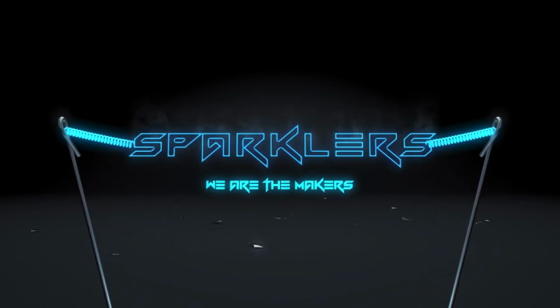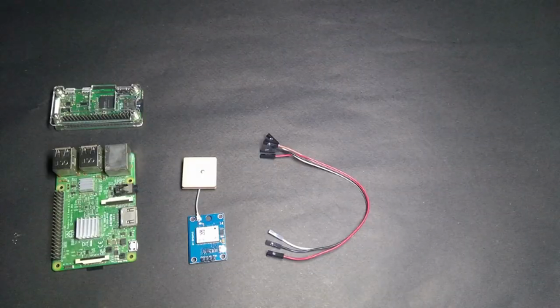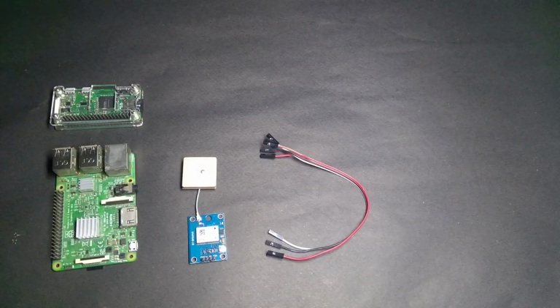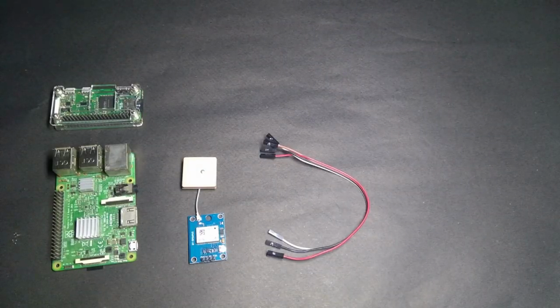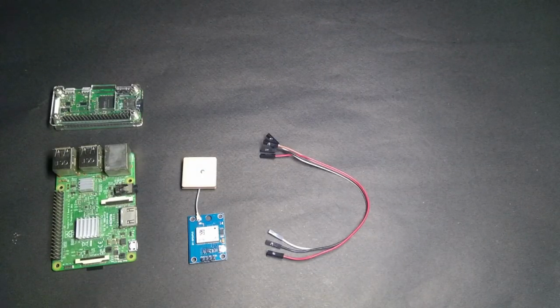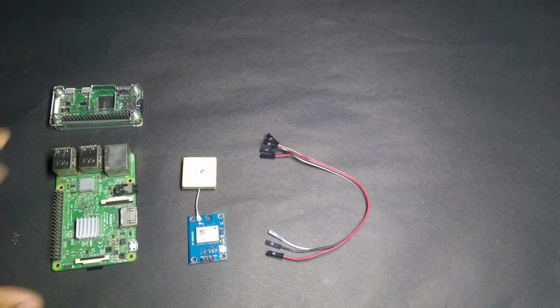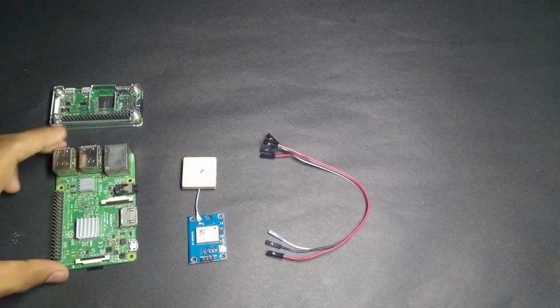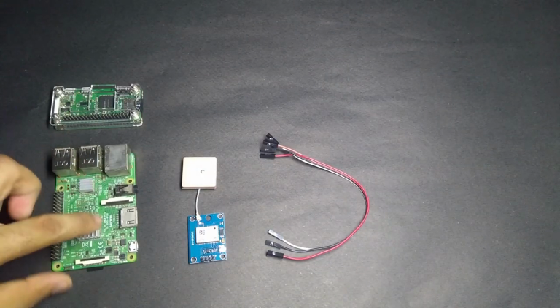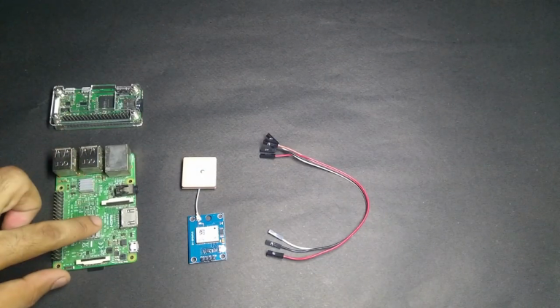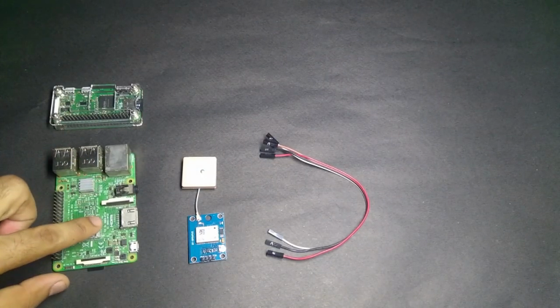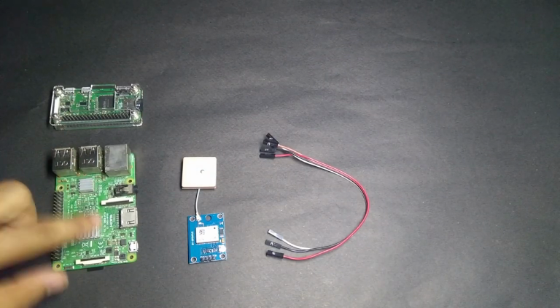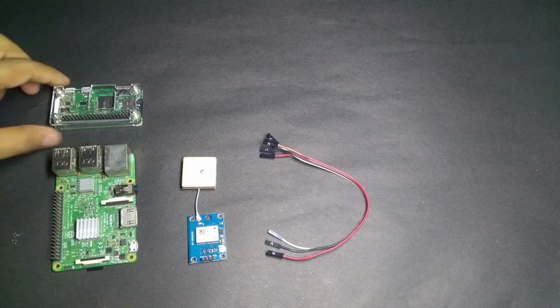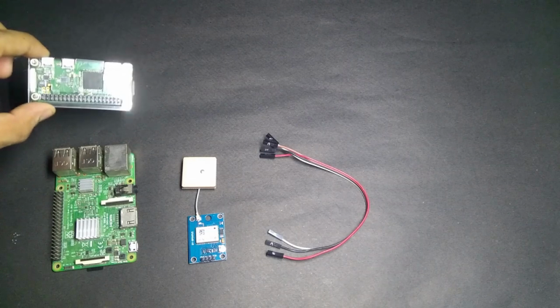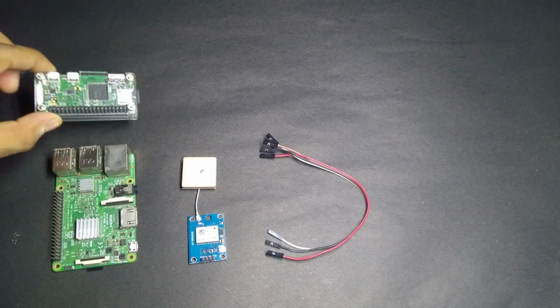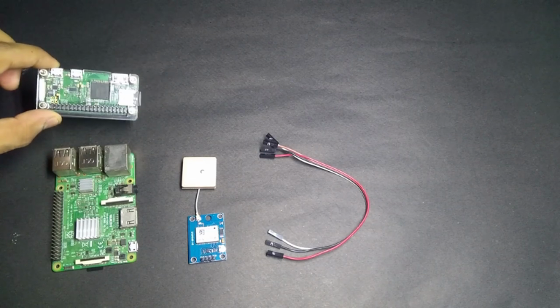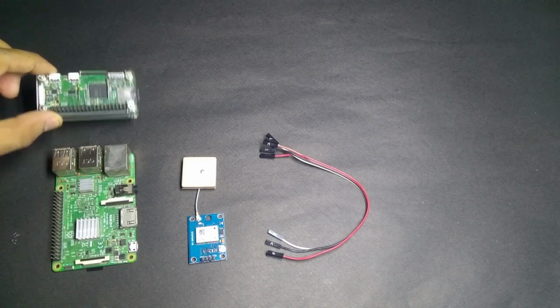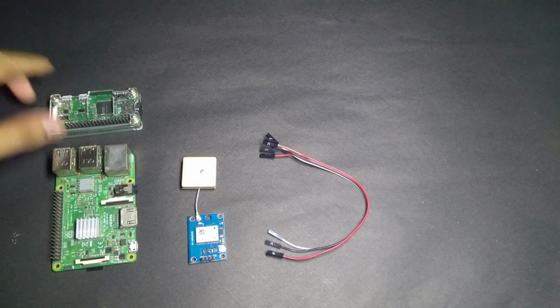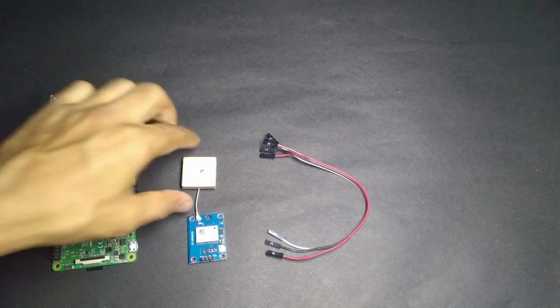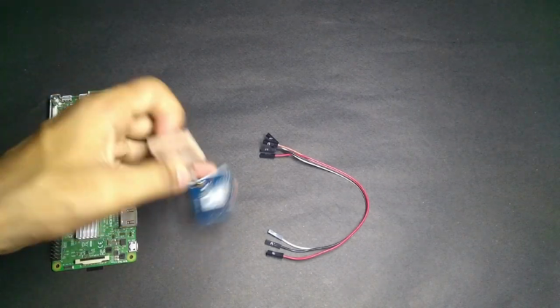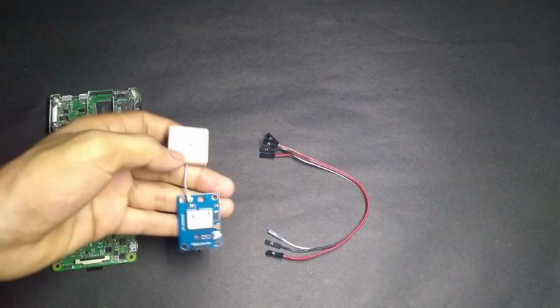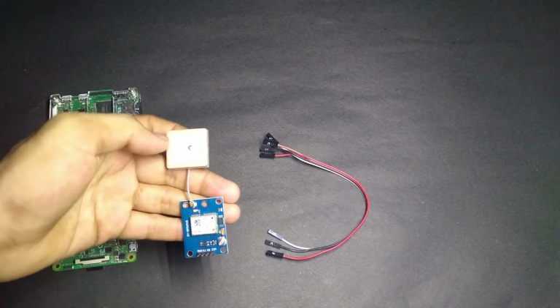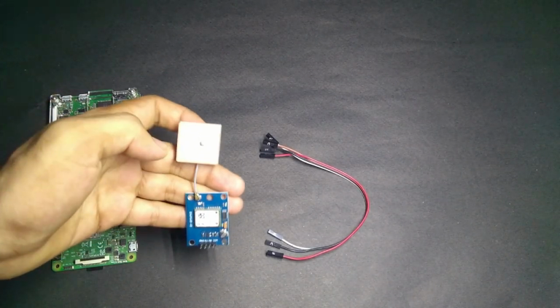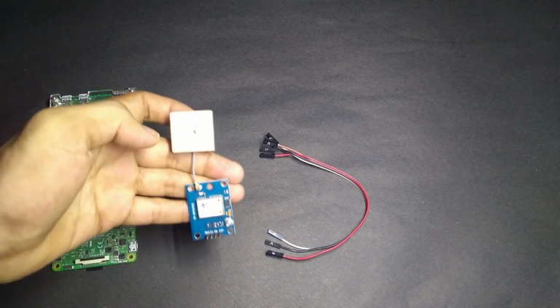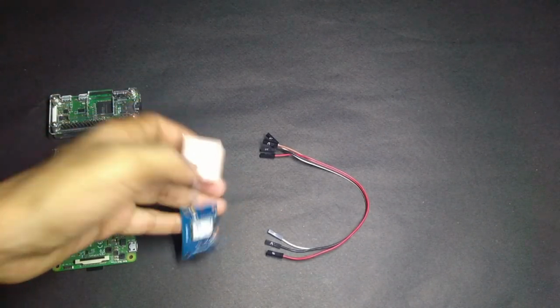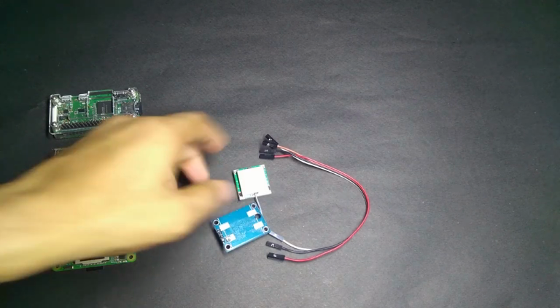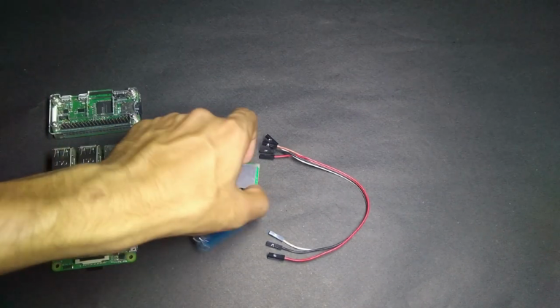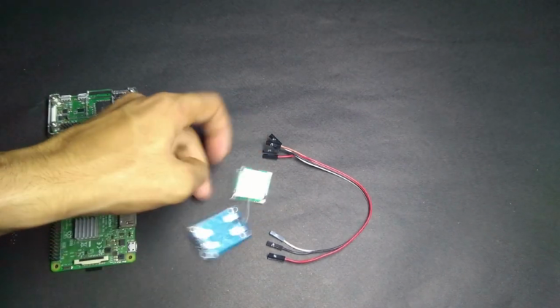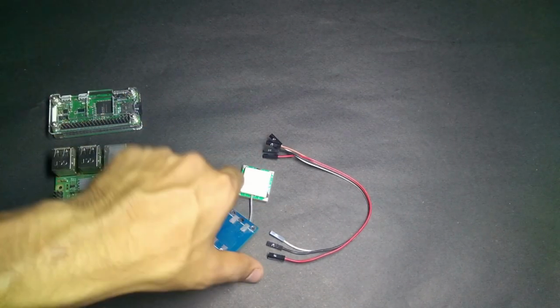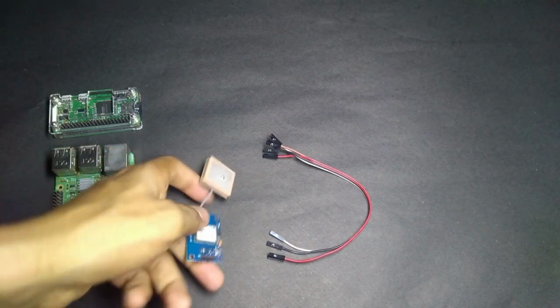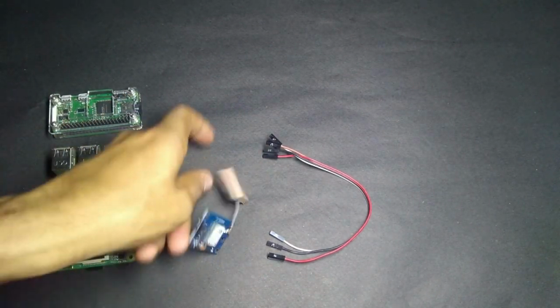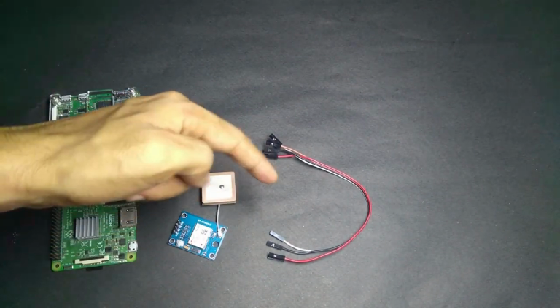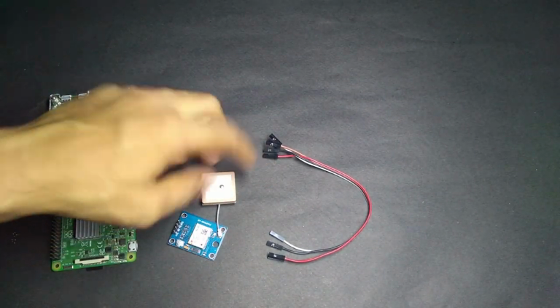Let's first talk about the hardware part. Here I have a Raspberry Pi 3B Plus. You can also use Raspberry Pi 0, a Neo6M GPS module, and a few jumper wires.